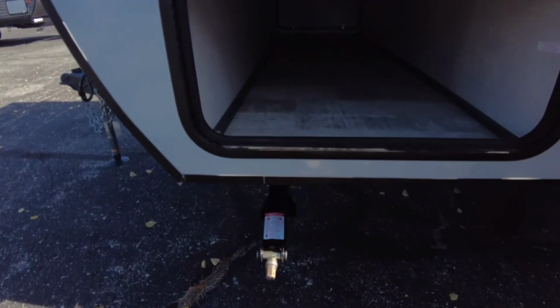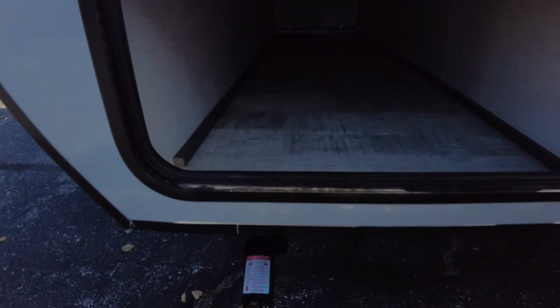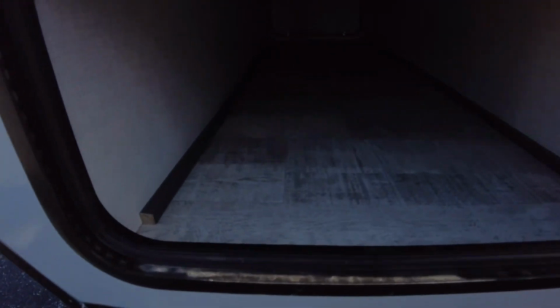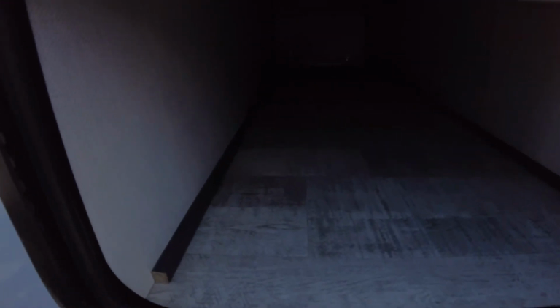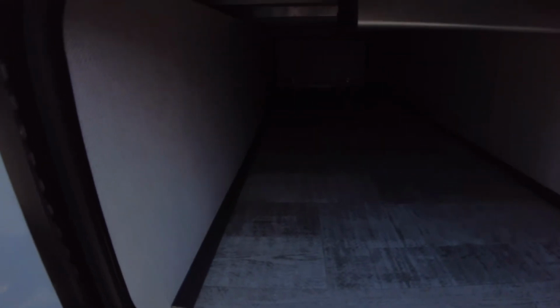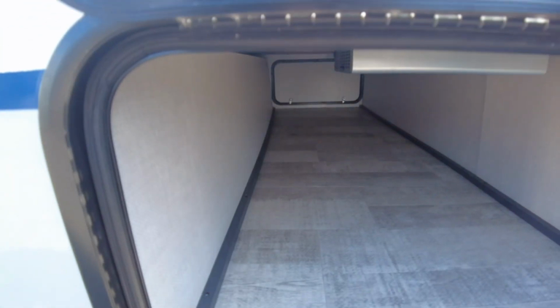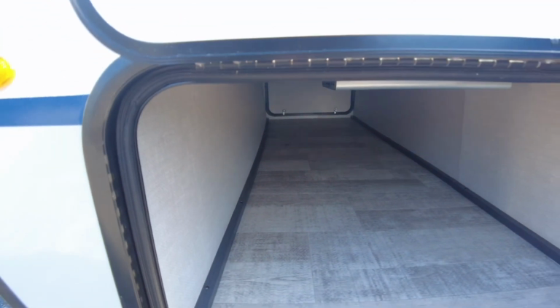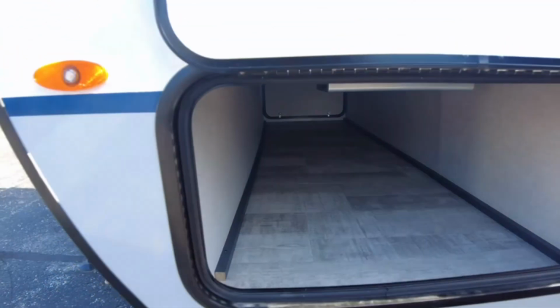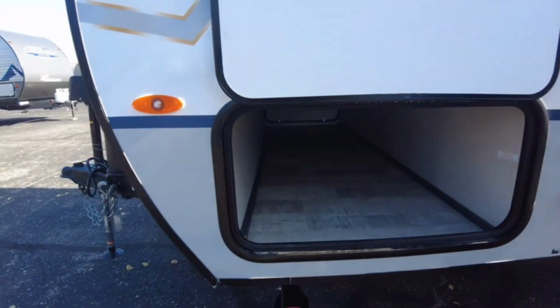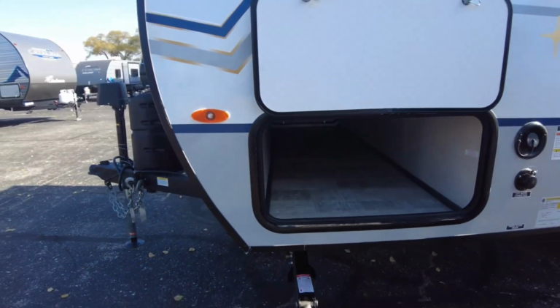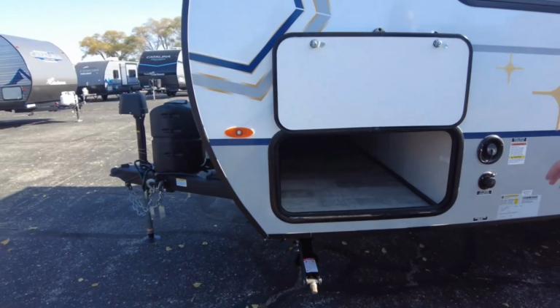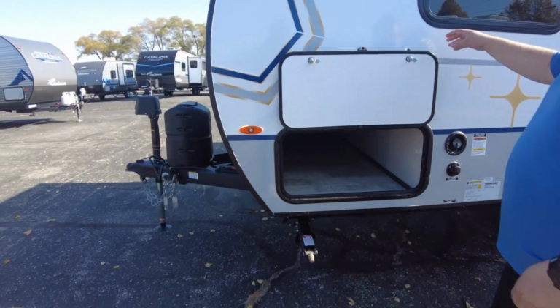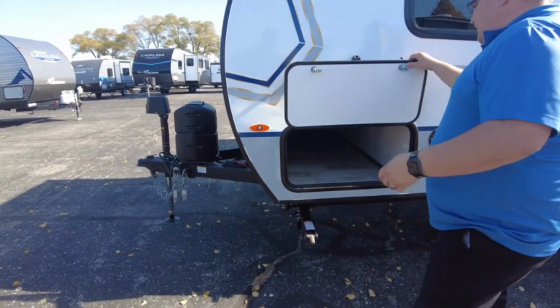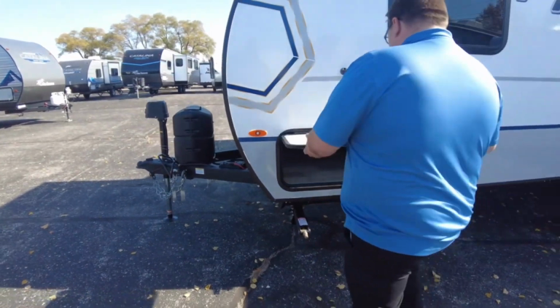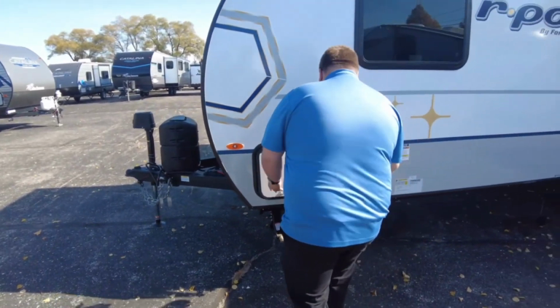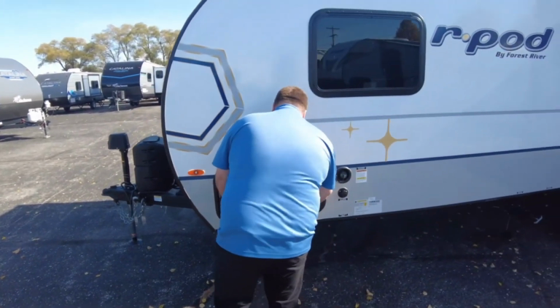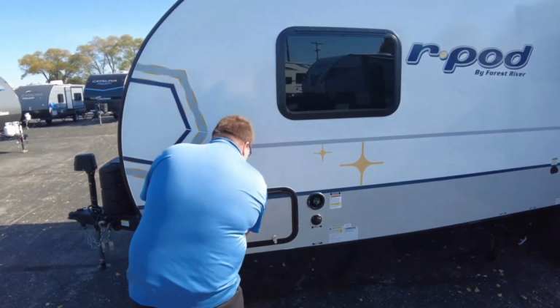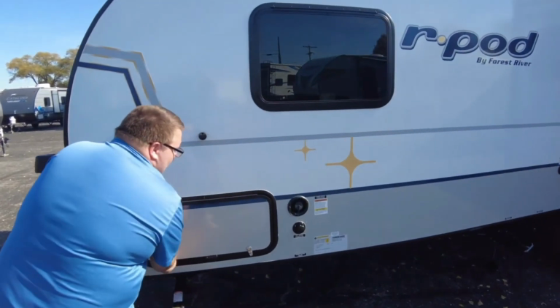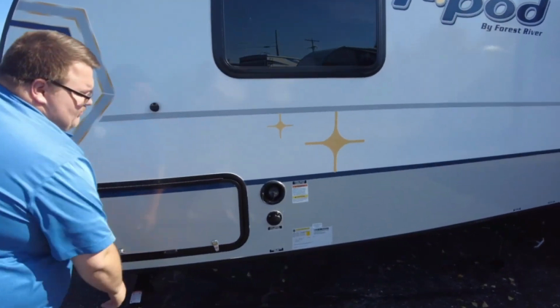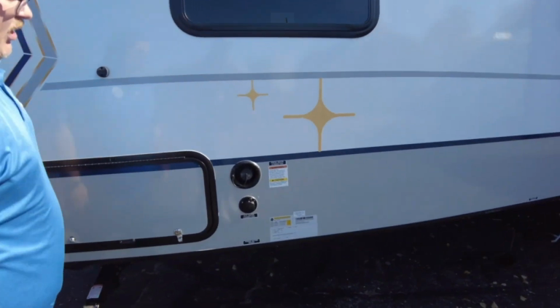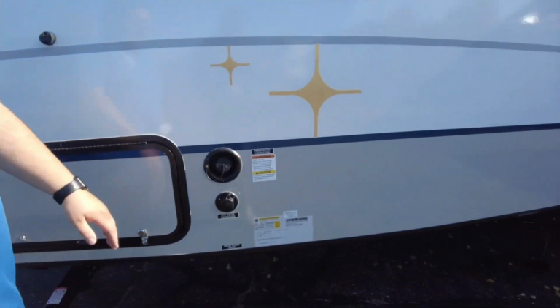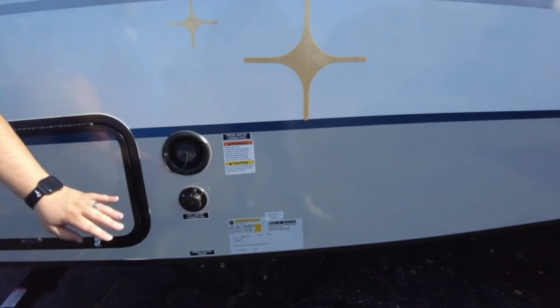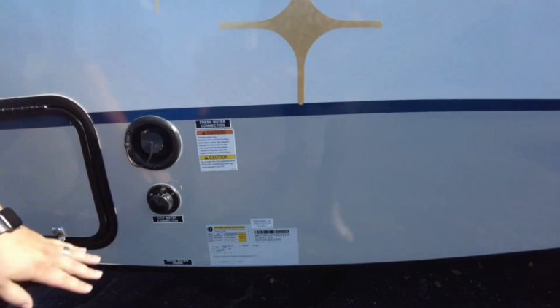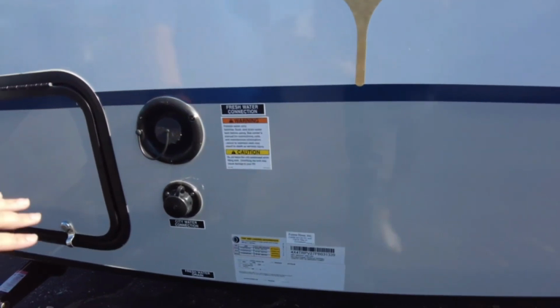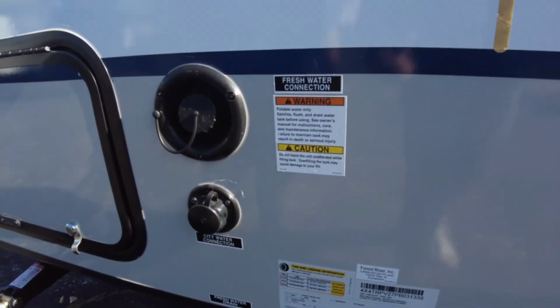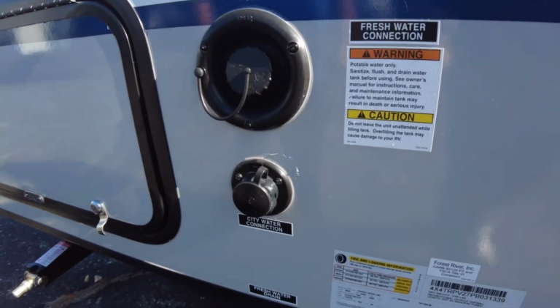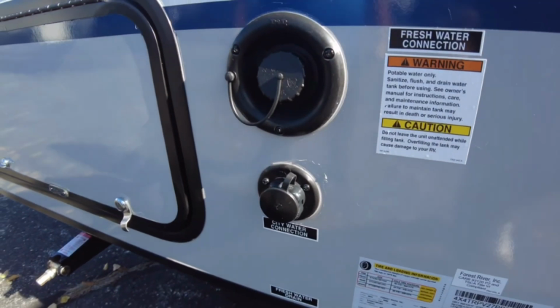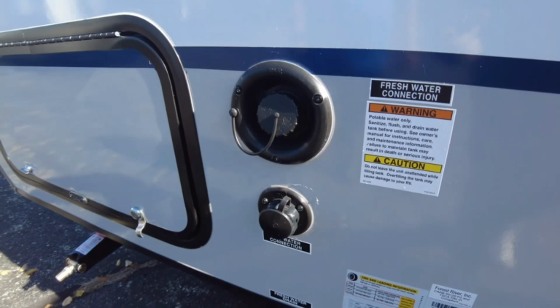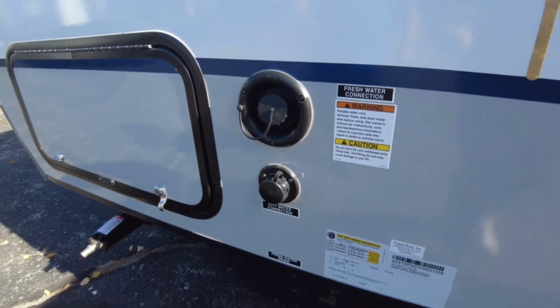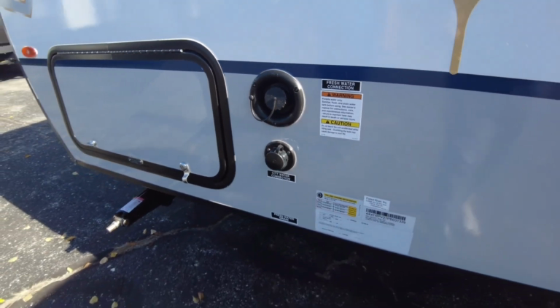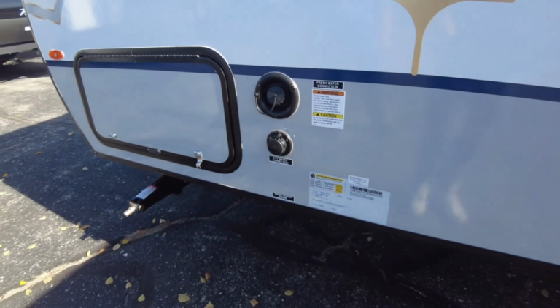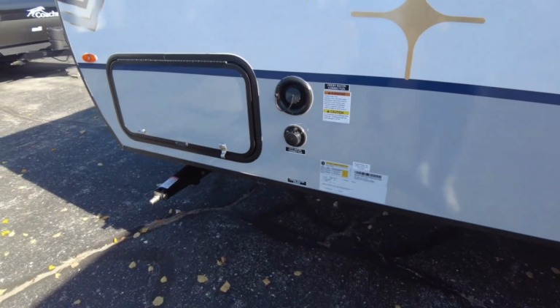Heading over to the side, we have our pass-through storage here — this goes all the way across the unit. Plenty of space in here to fit lawn chairs, lumber, anything like that. Right next to that we have our hookups: fresh water connection, city water connection, and then fresh water drains right below those as well.